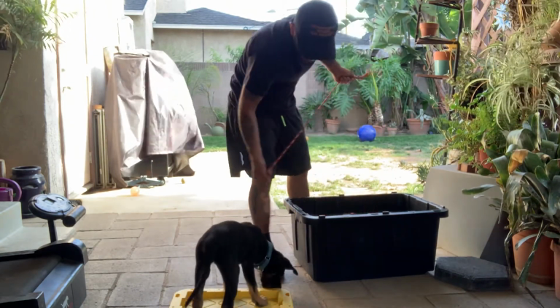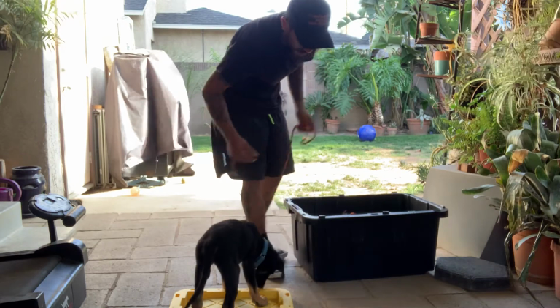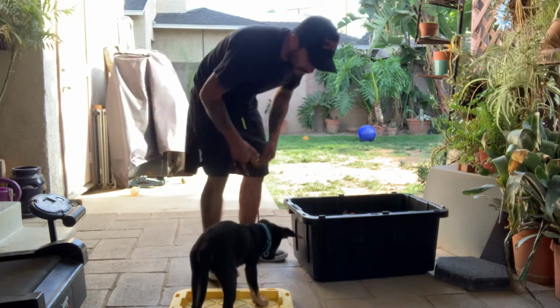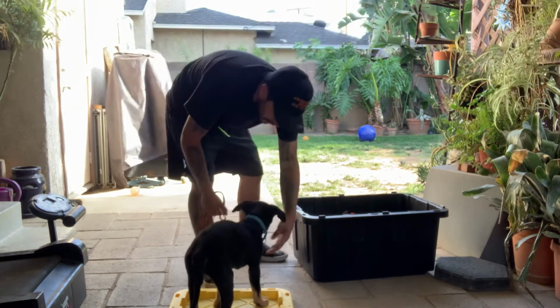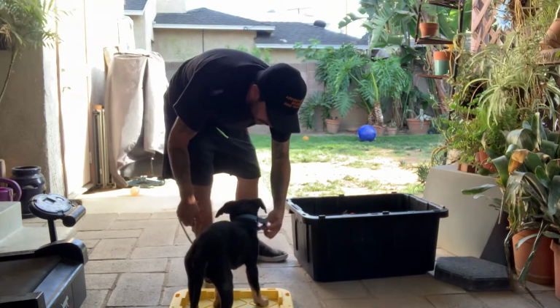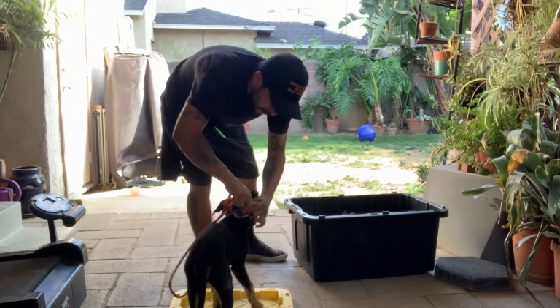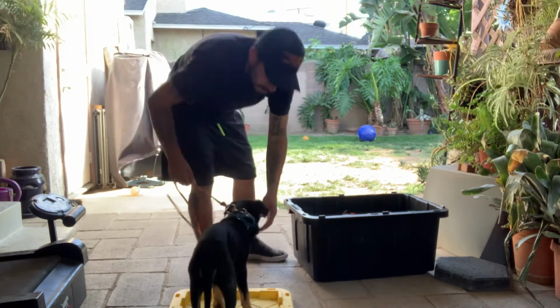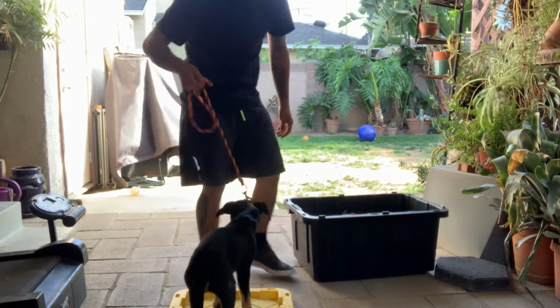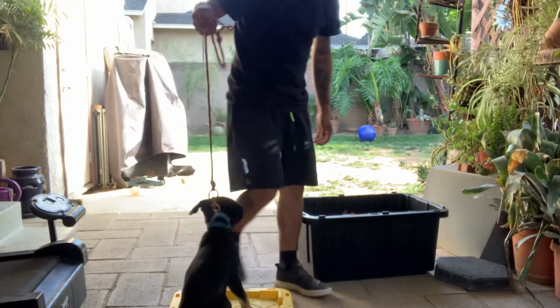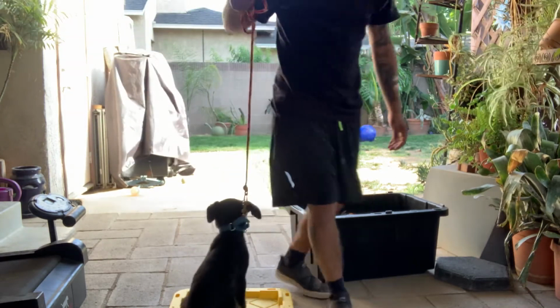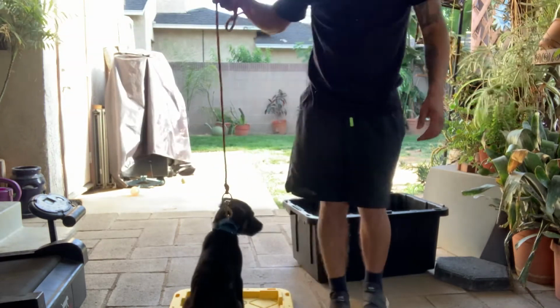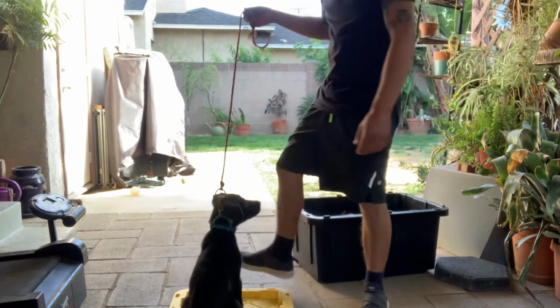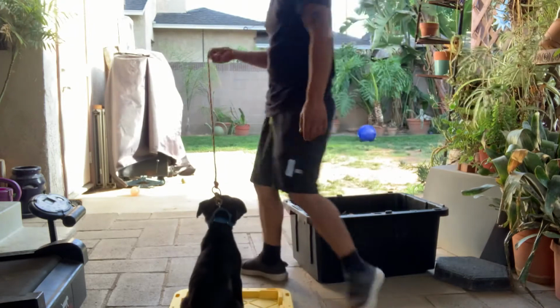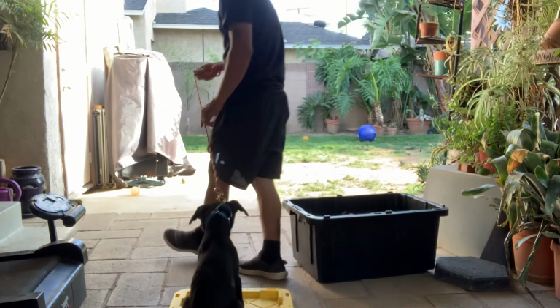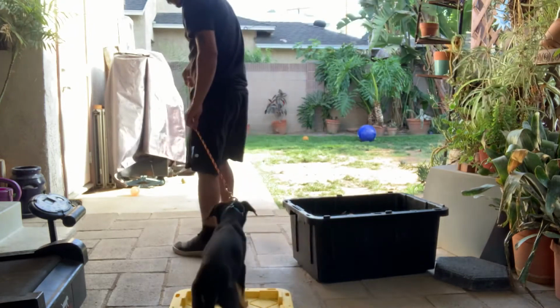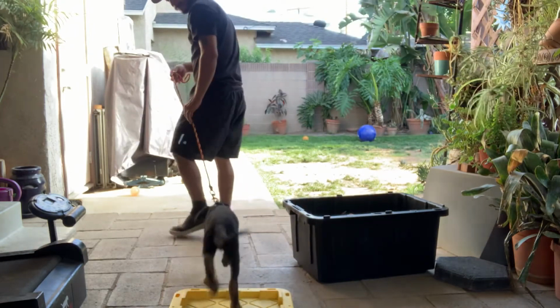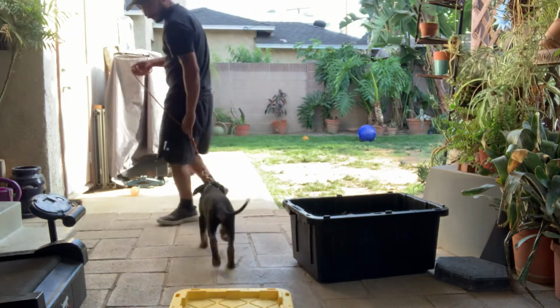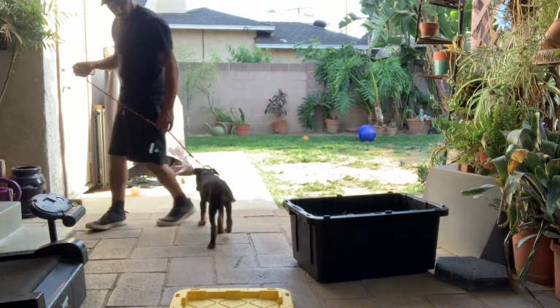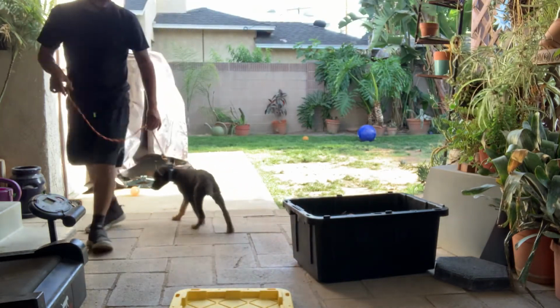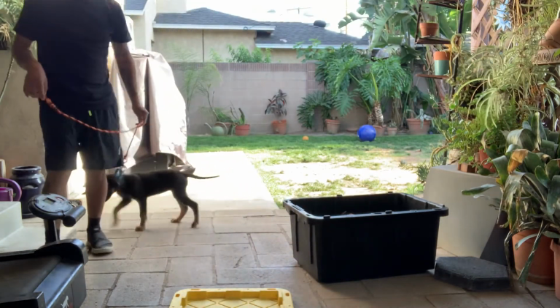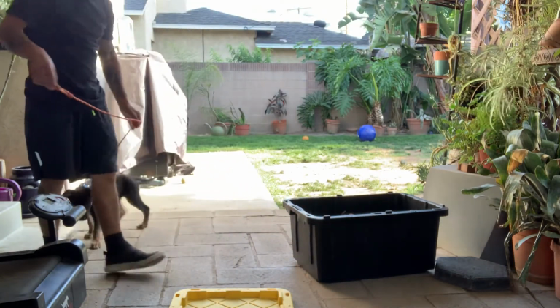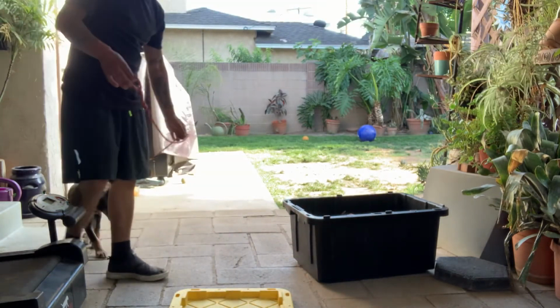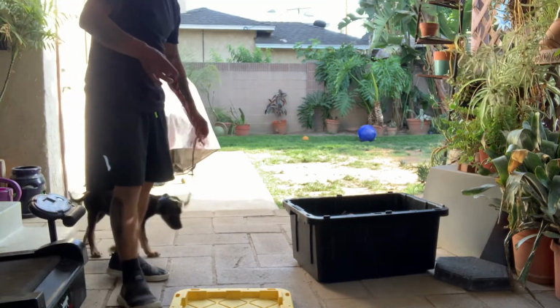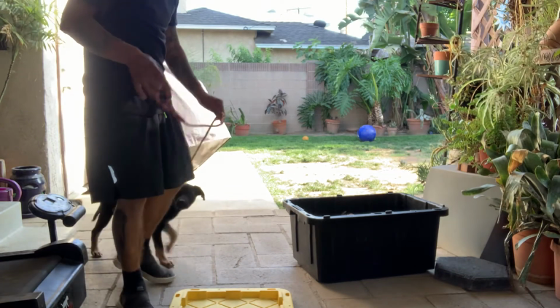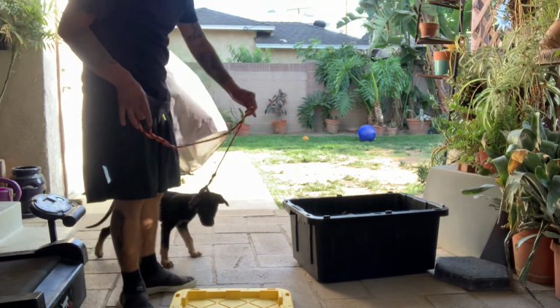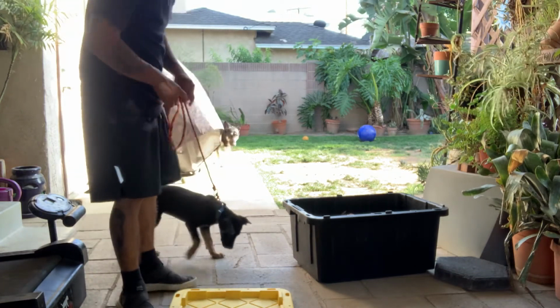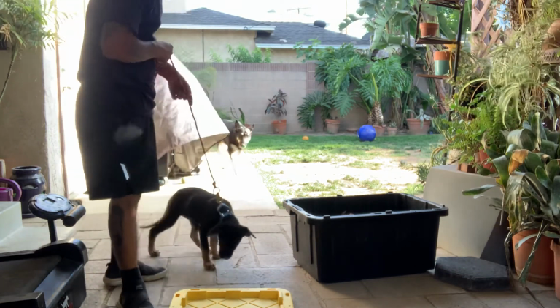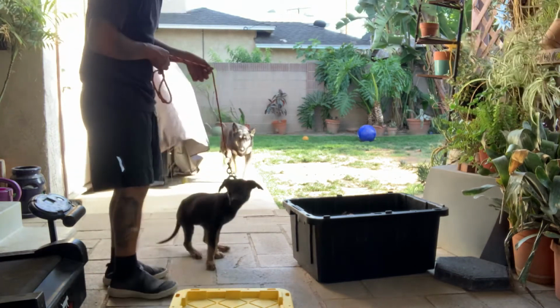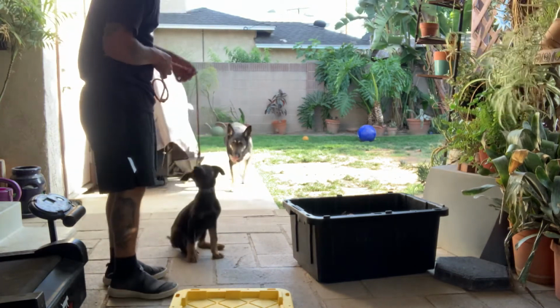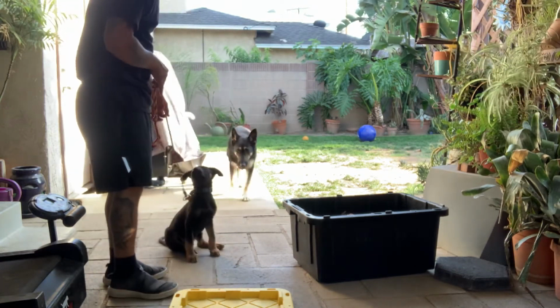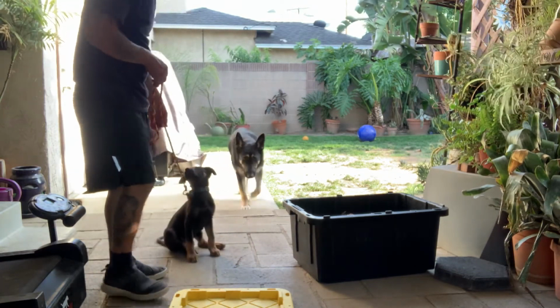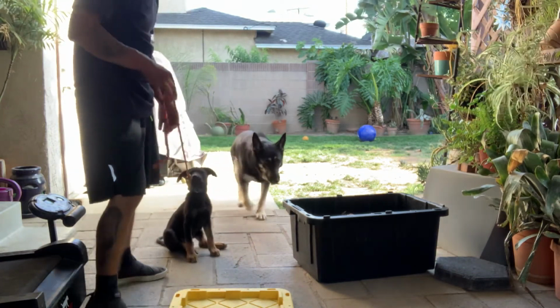If you don't already have a collar, get yourself a nice collar. But here's my professional kit that I can use to train just about every dog I work with. I can do everything we do here with this setup.